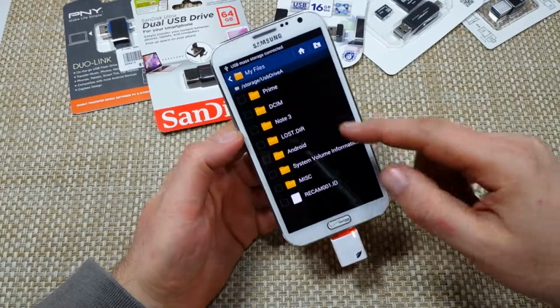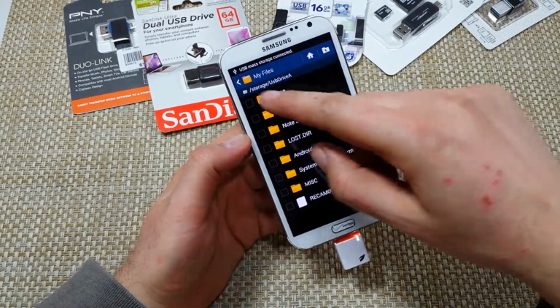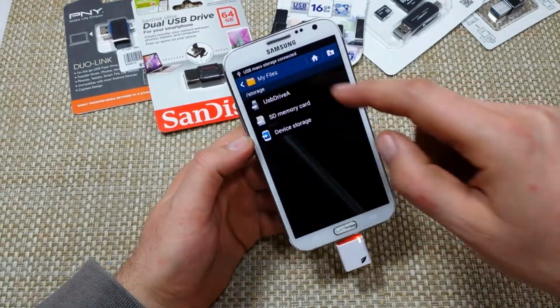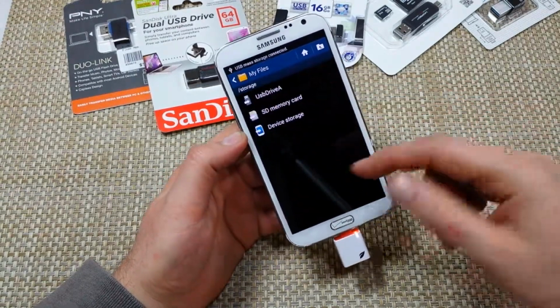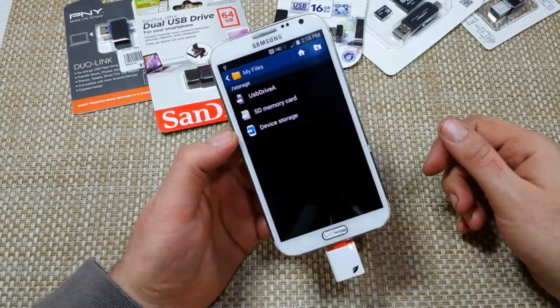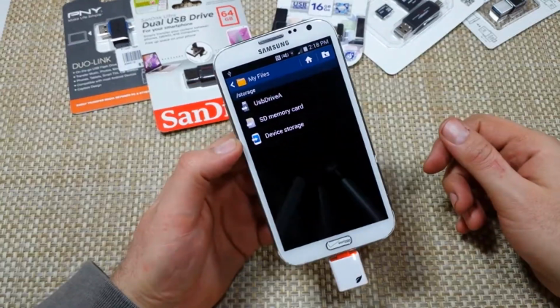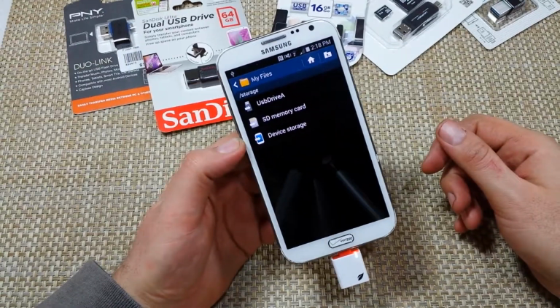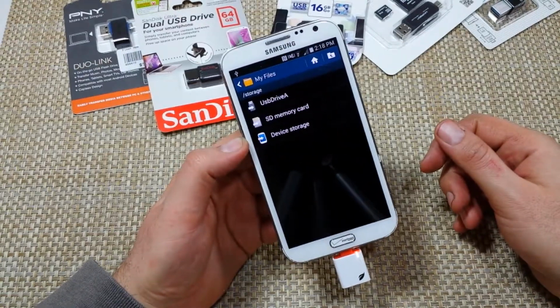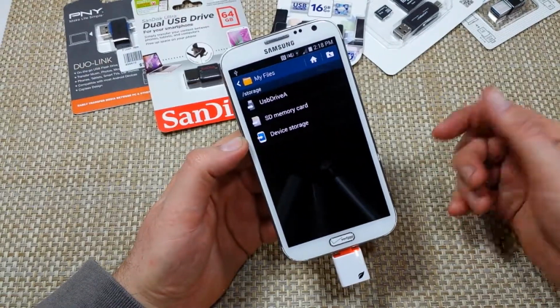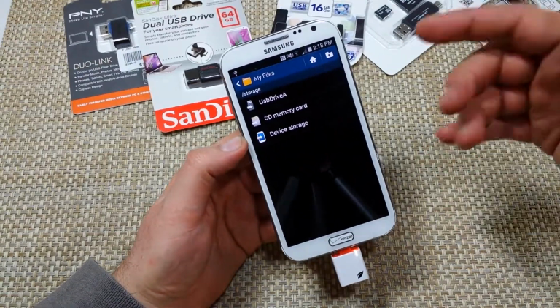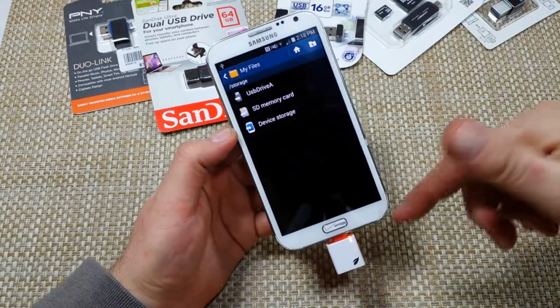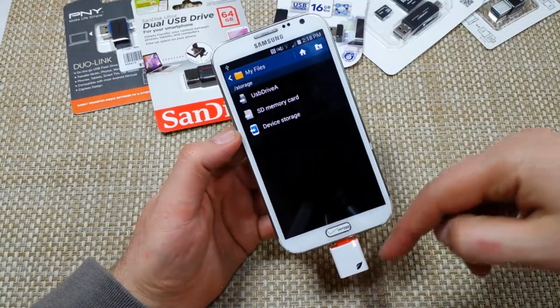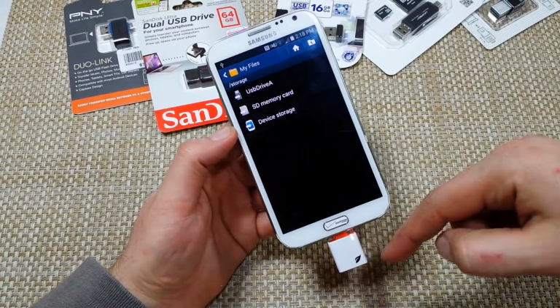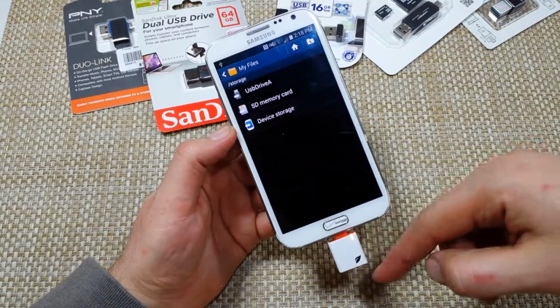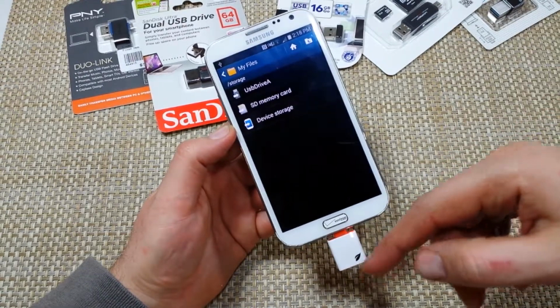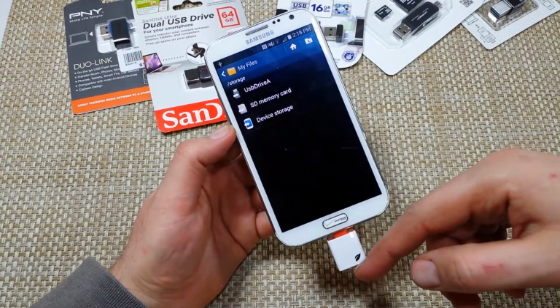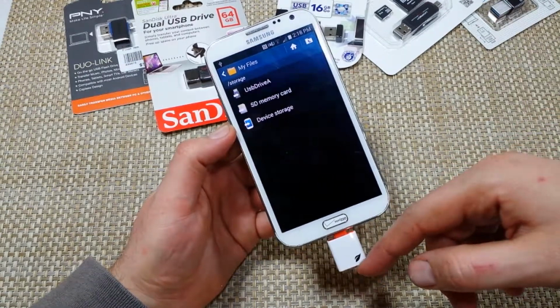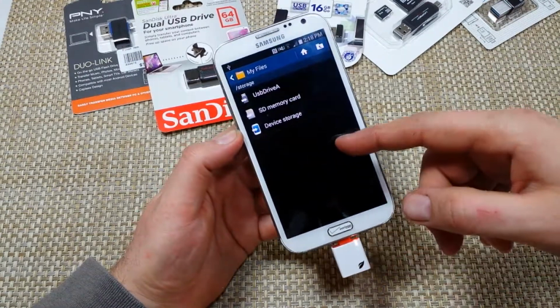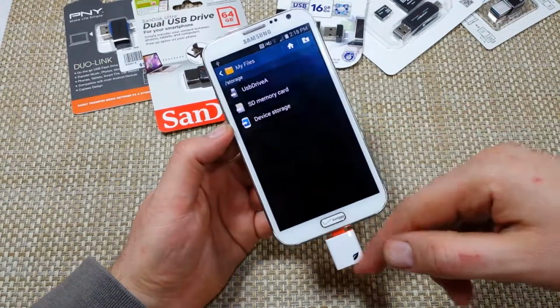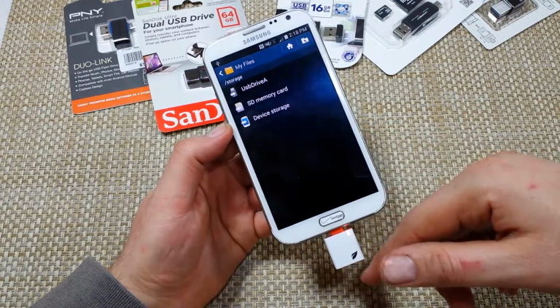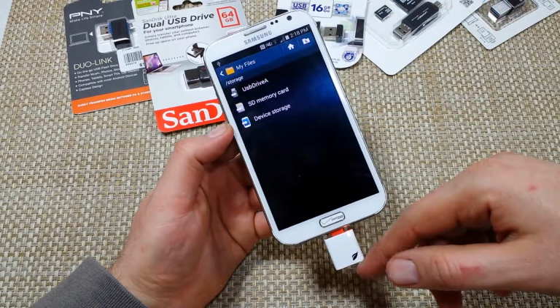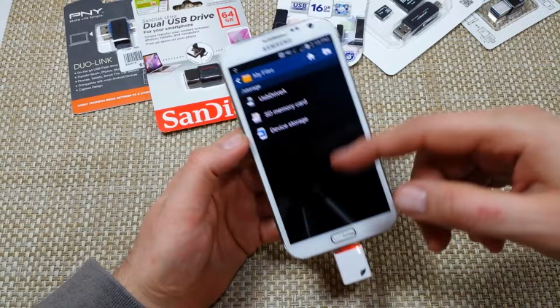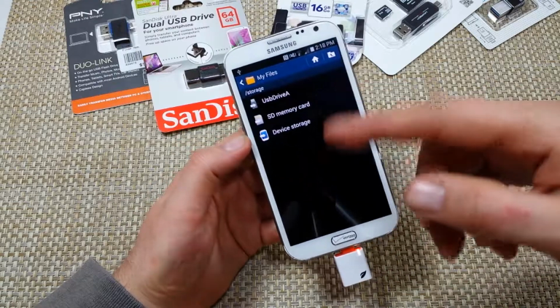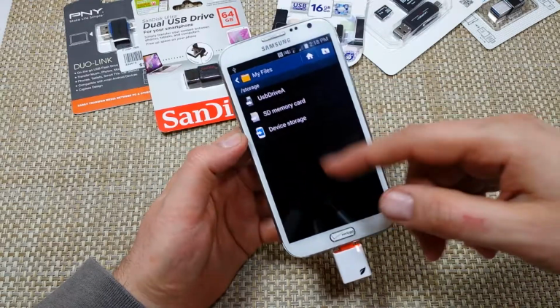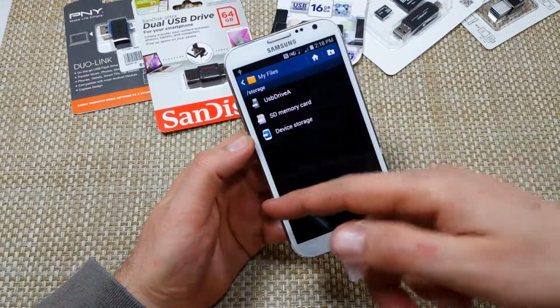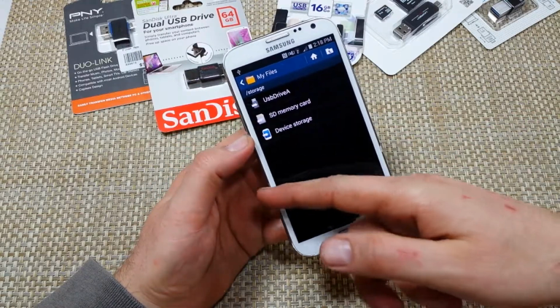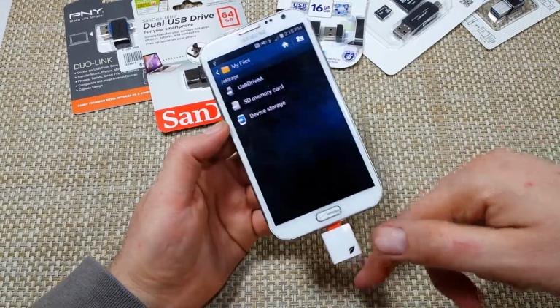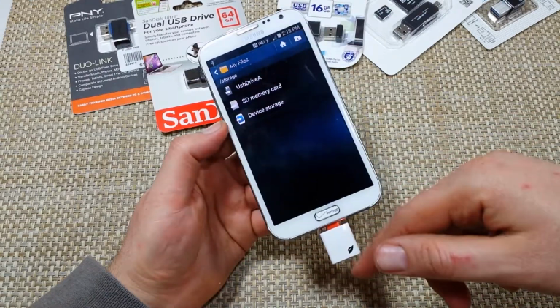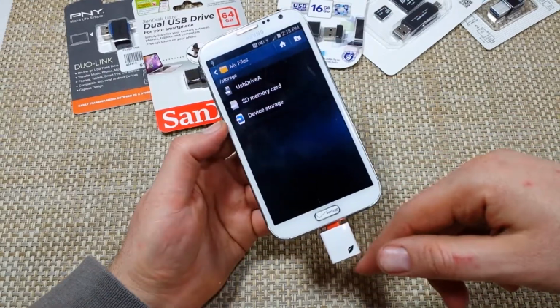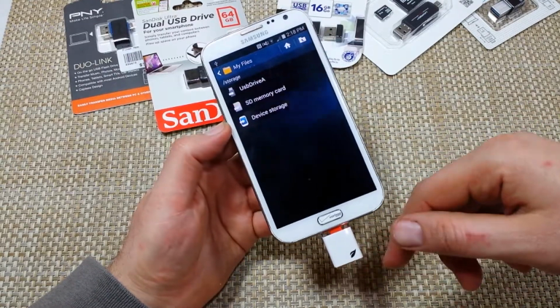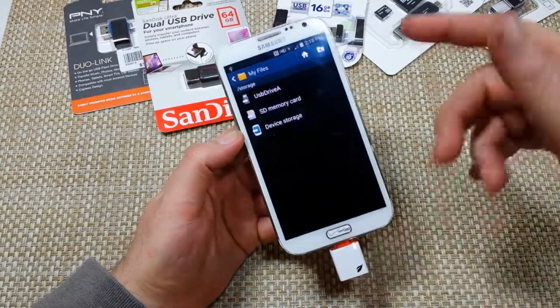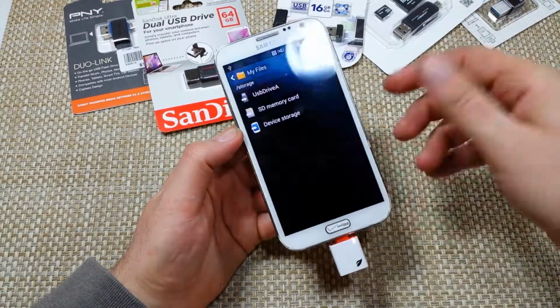So now I've got three drives. Basically, I can transfer memory between the device storage, the internal memory card, and the external memory card, or vice versa.